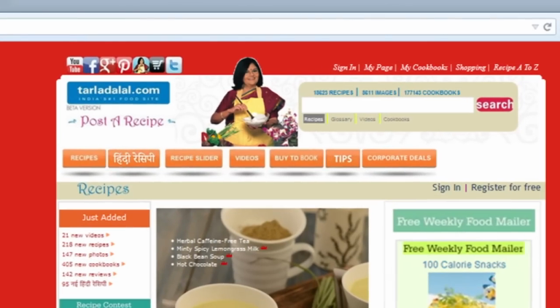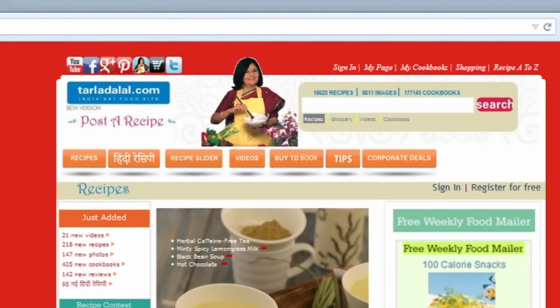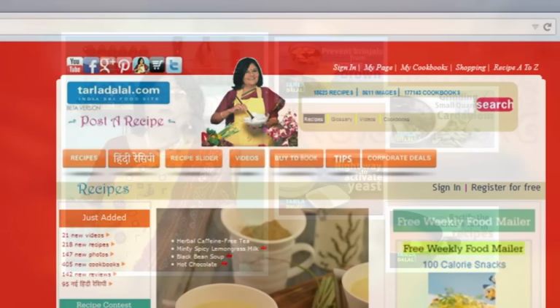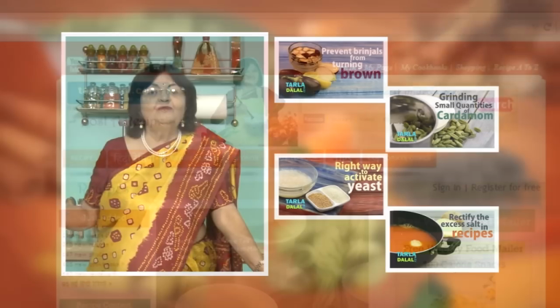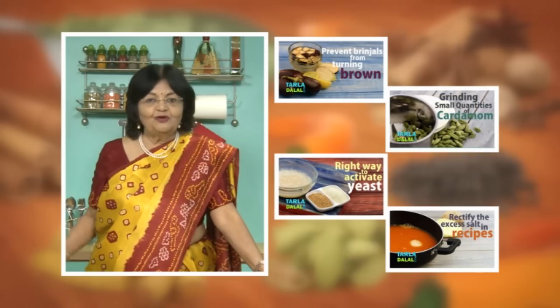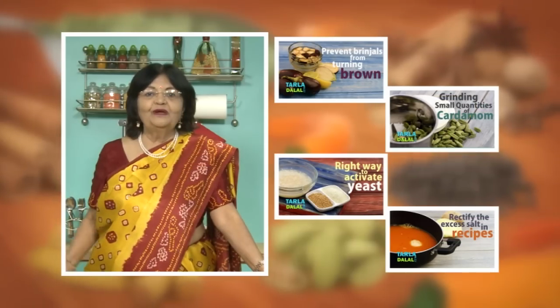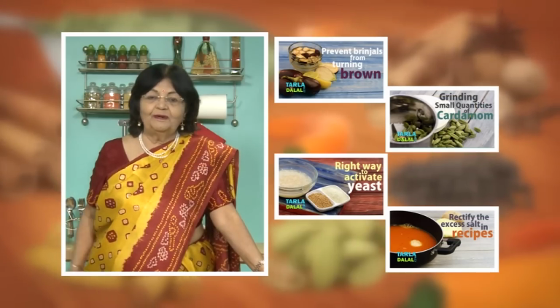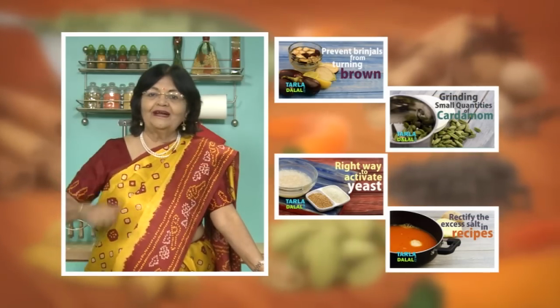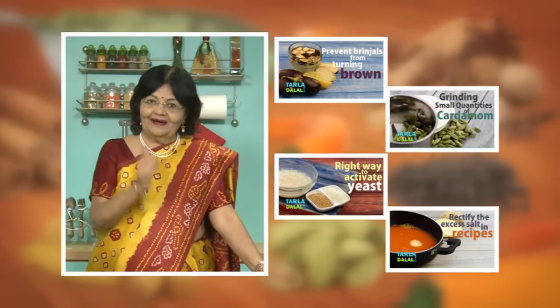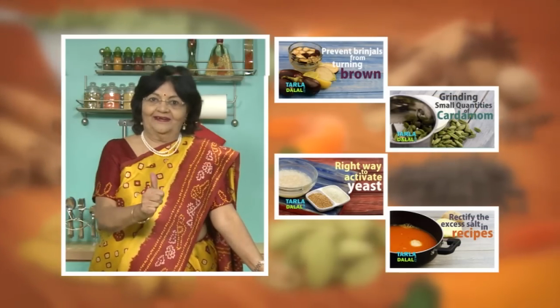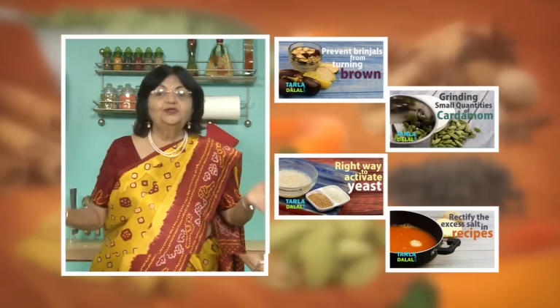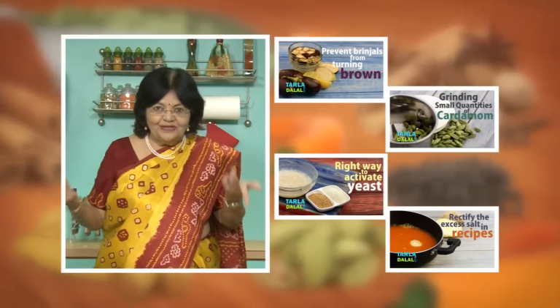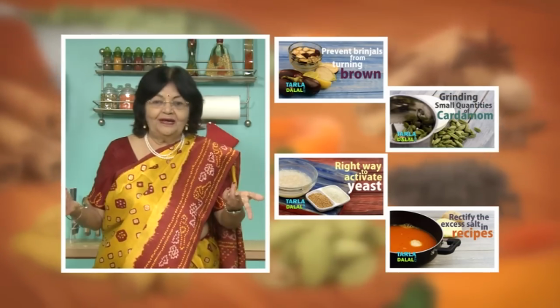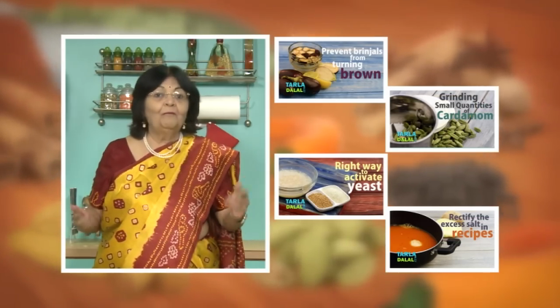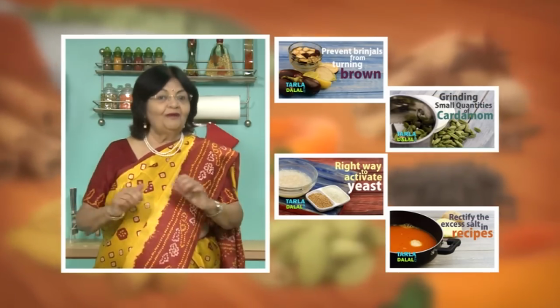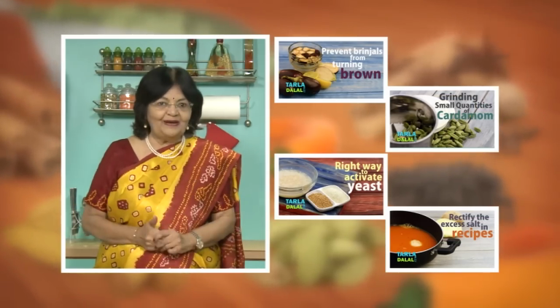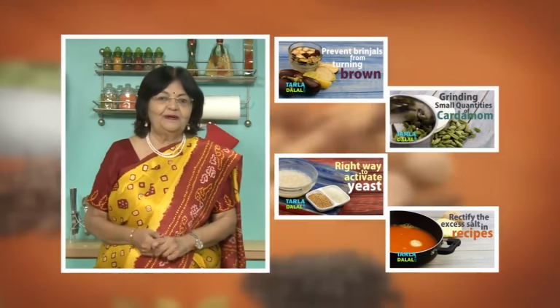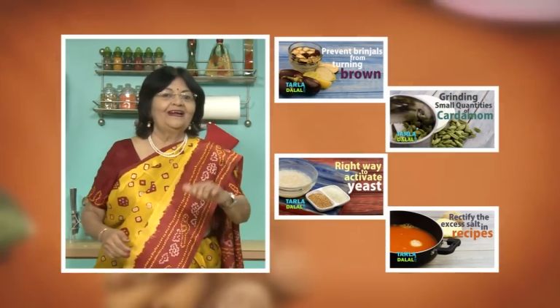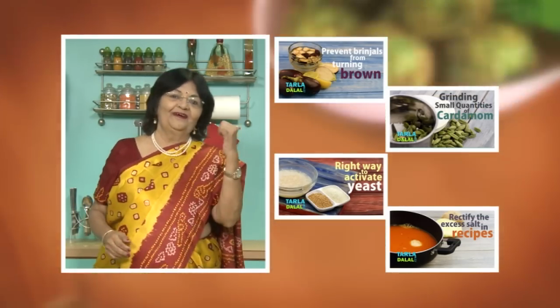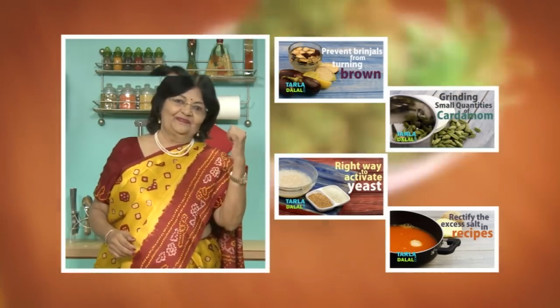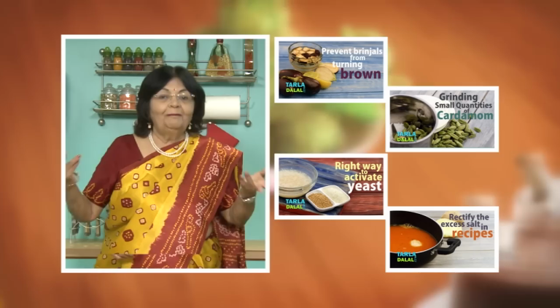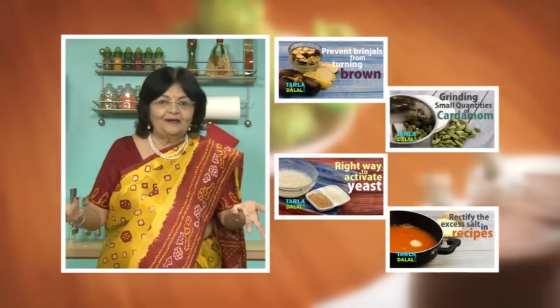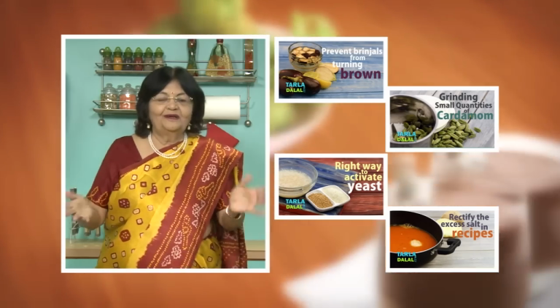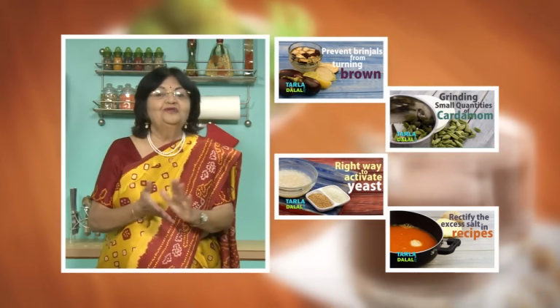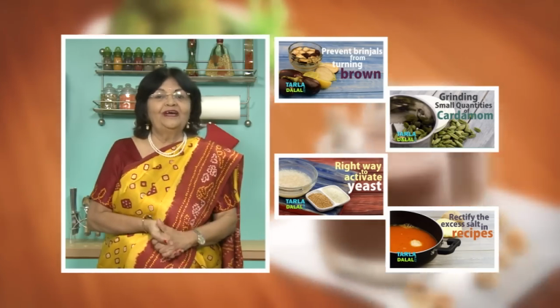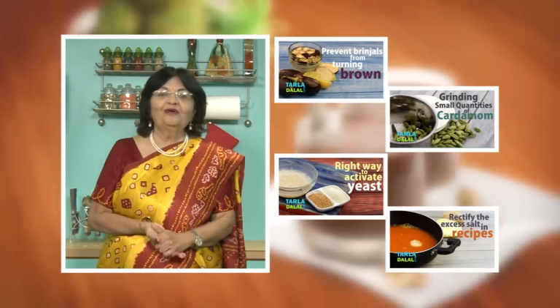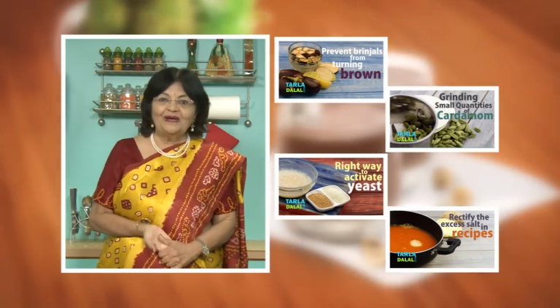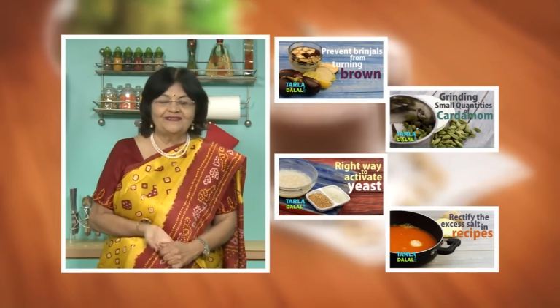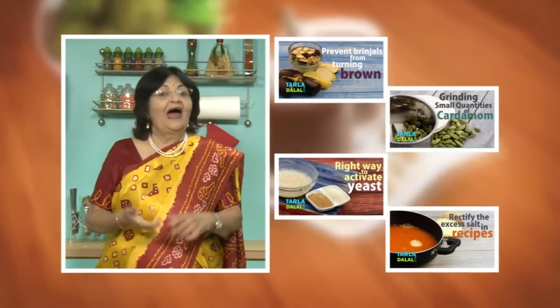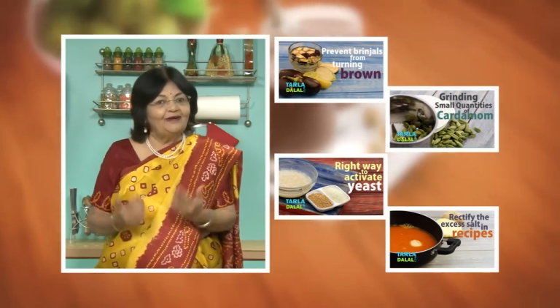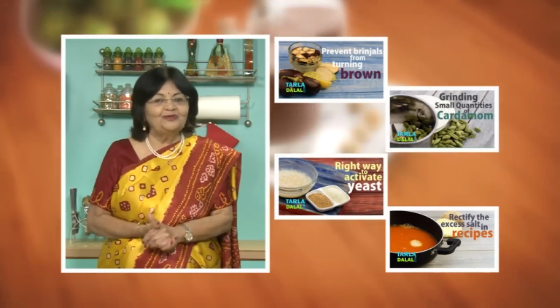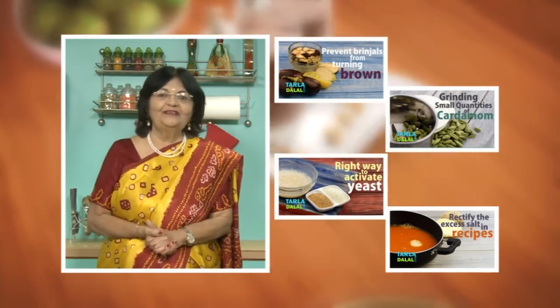If you enjoy our recipes, click like. To see more of my recipes, click here. Please share your comments — I would love to hear them.